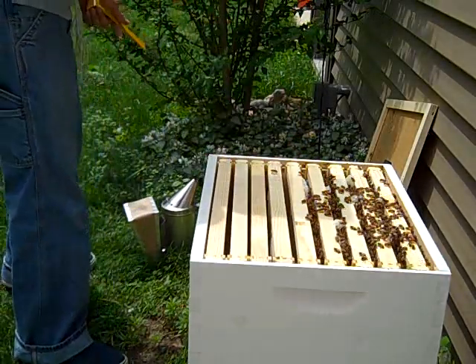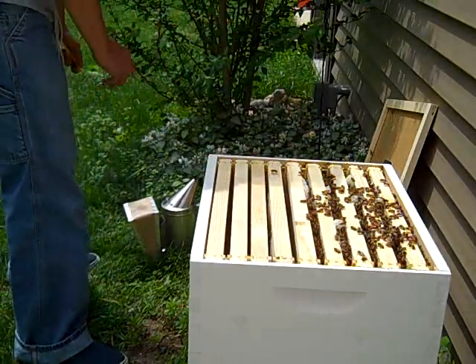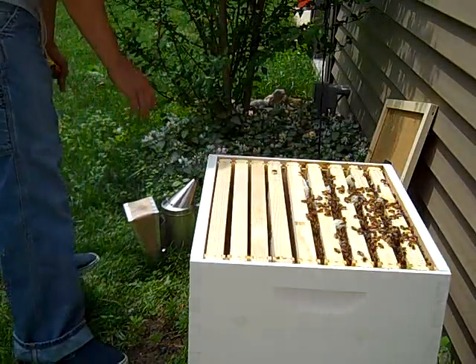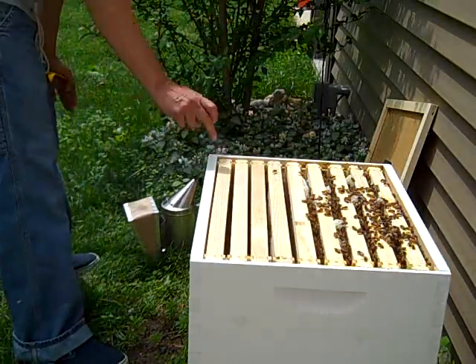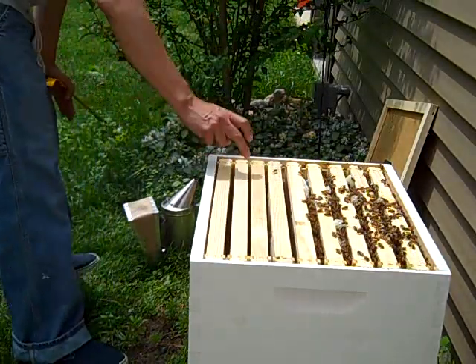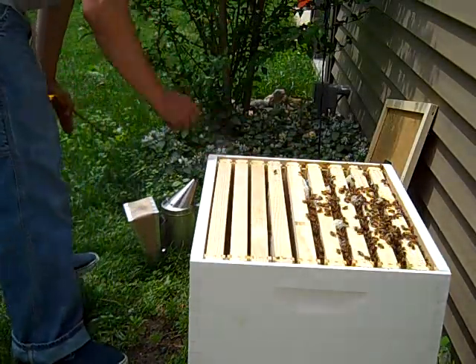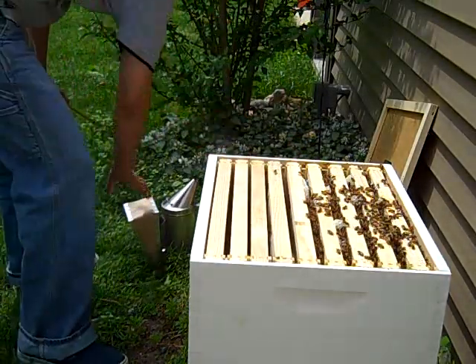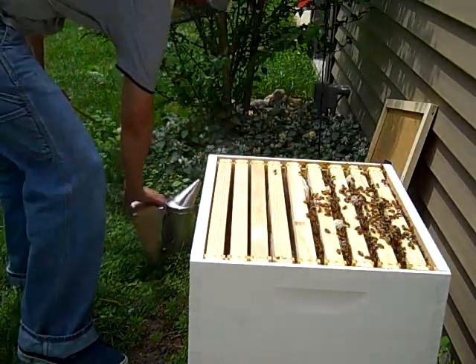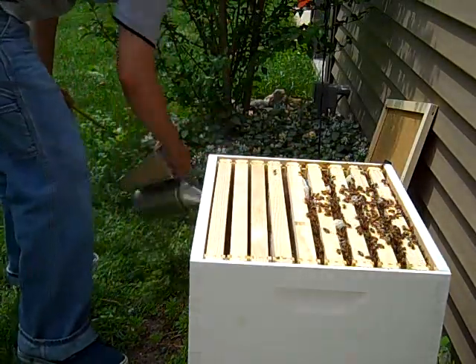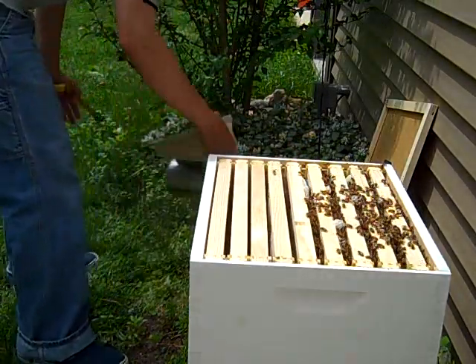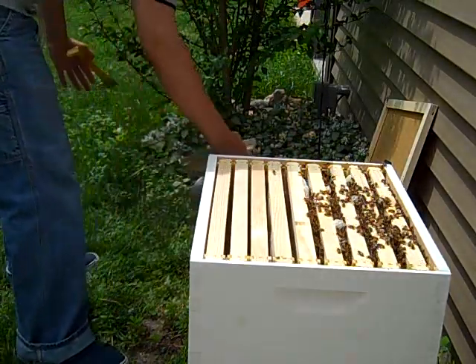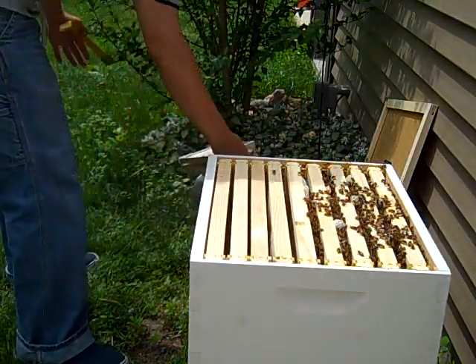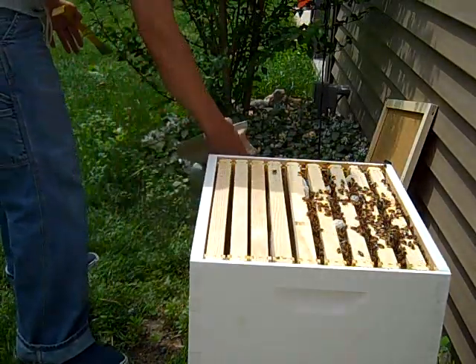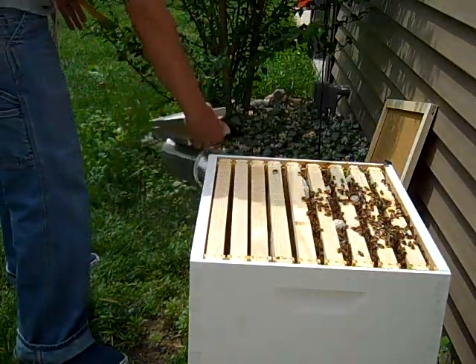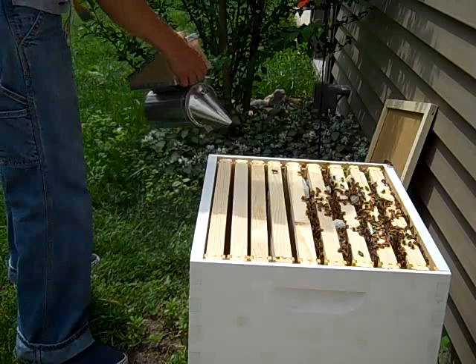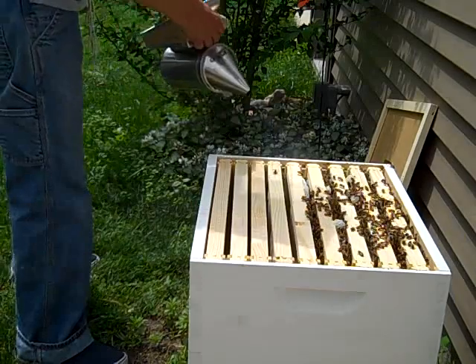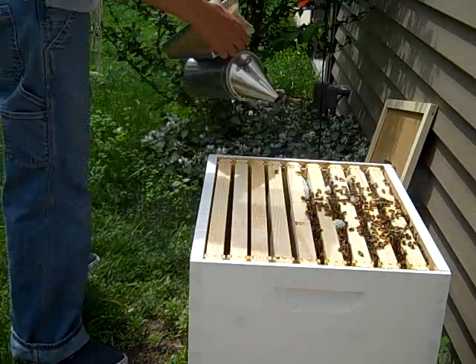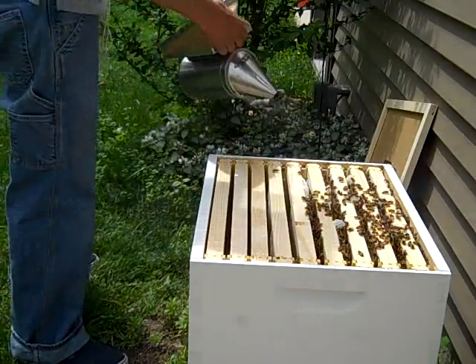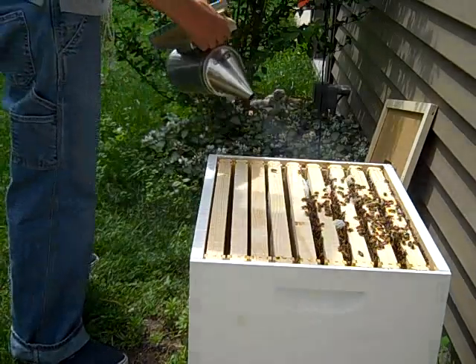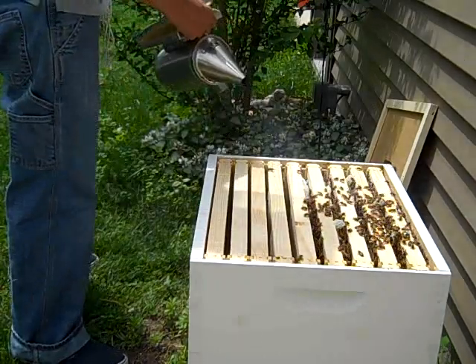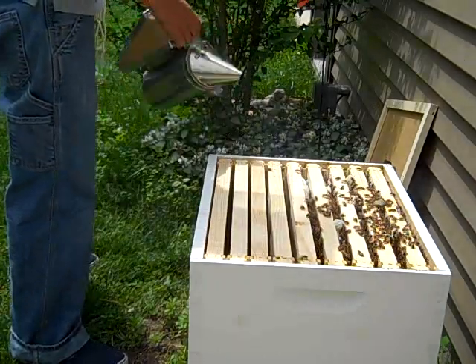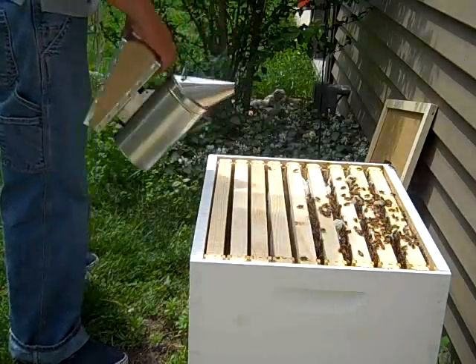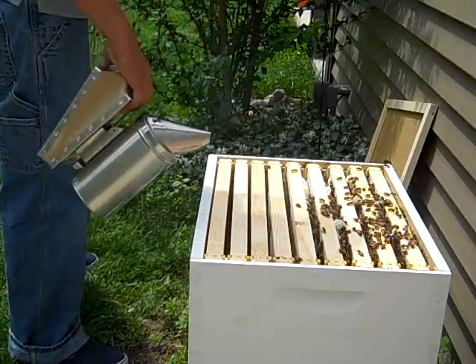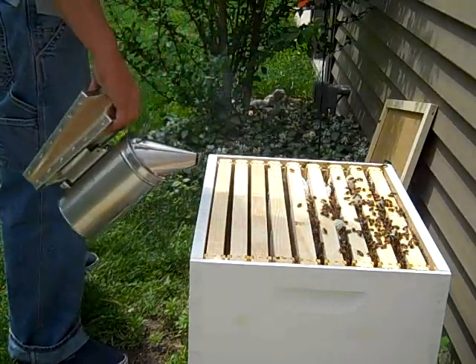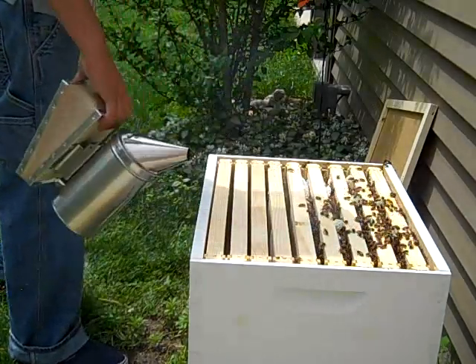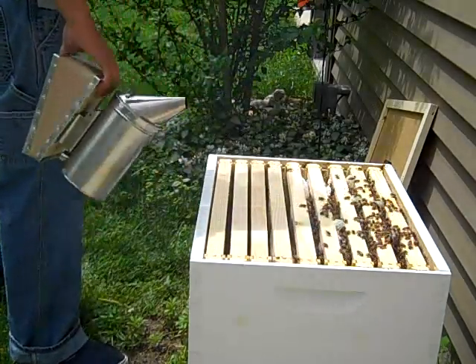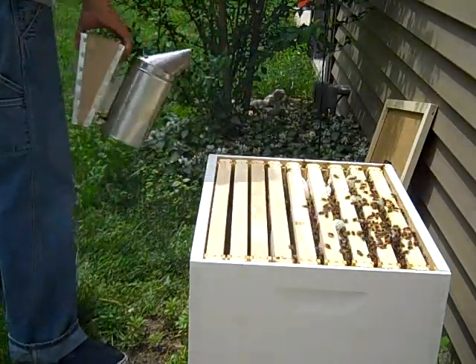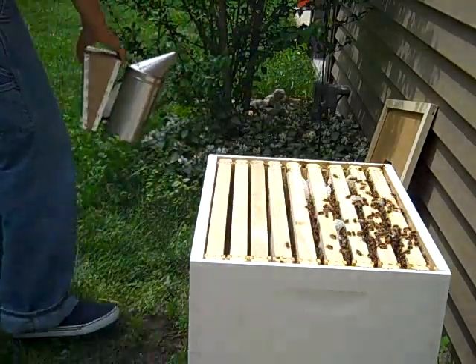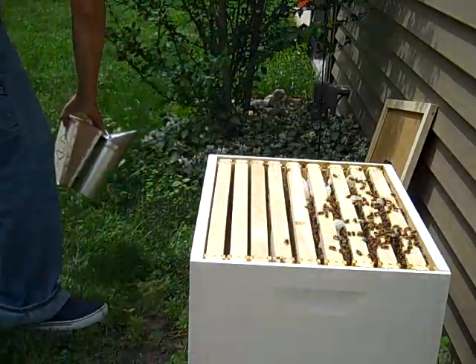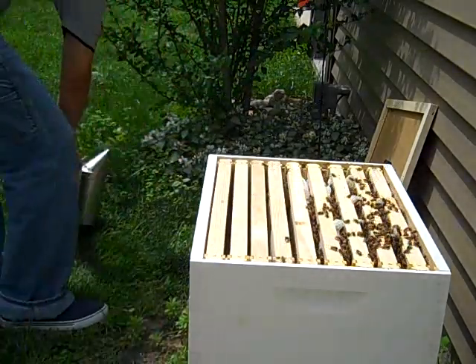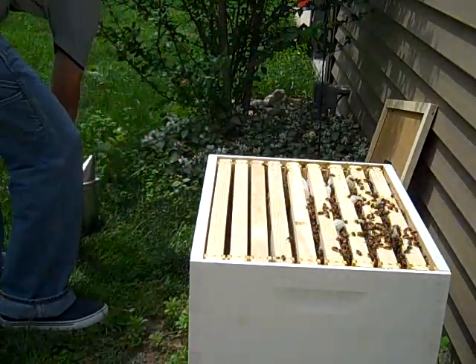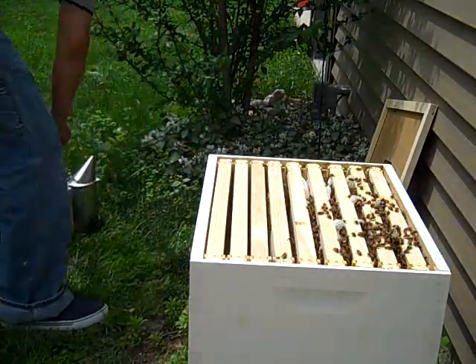All back together — nine frames in there. I'm going to smoke it one more time just for the heck of it, I guess. I really don't need to when I'm putting it back together.